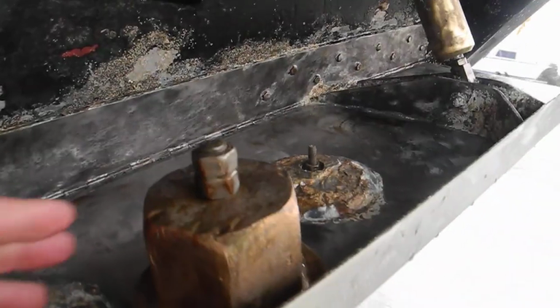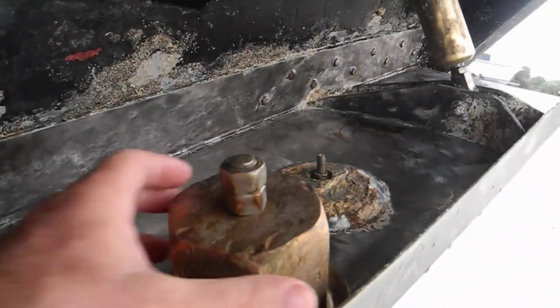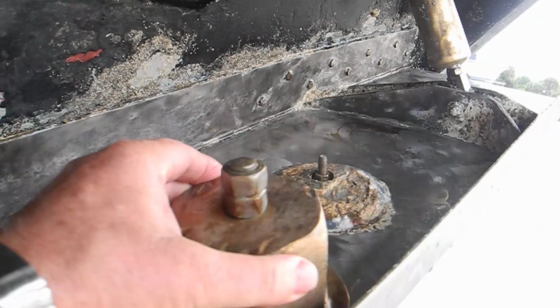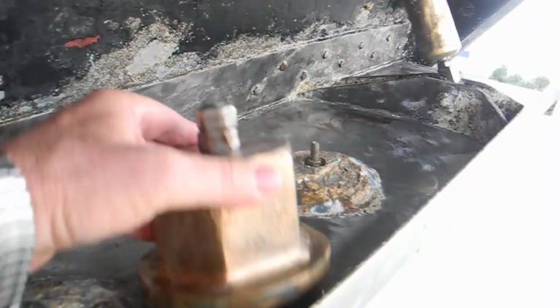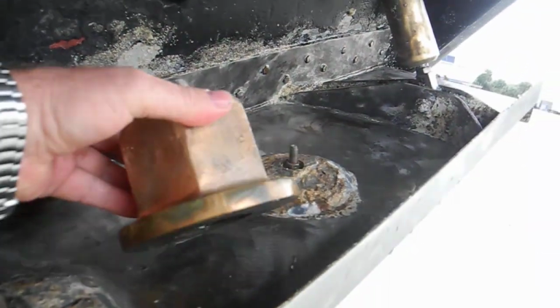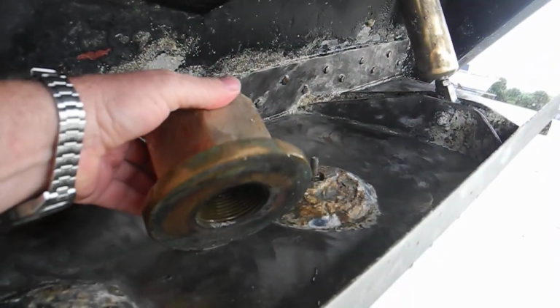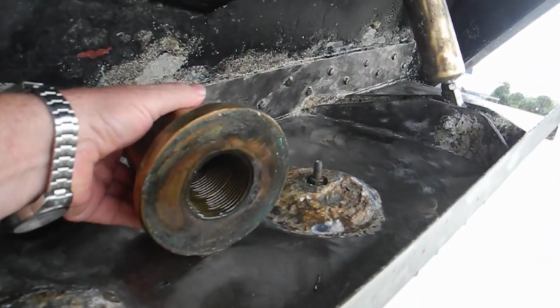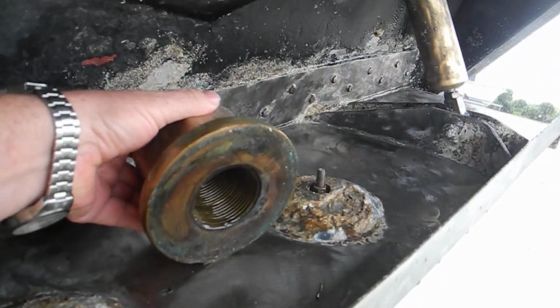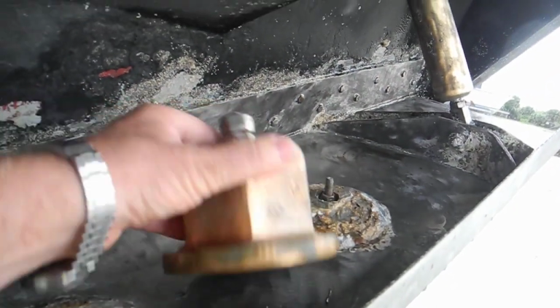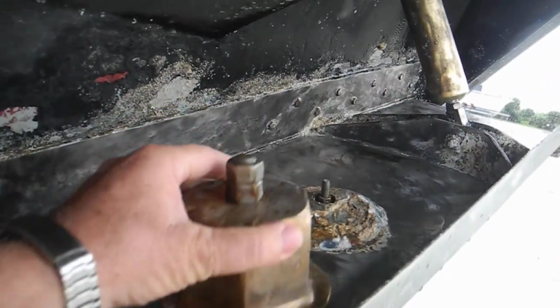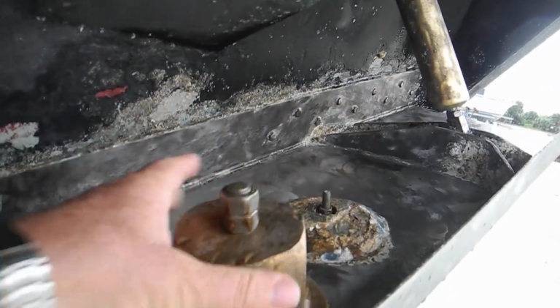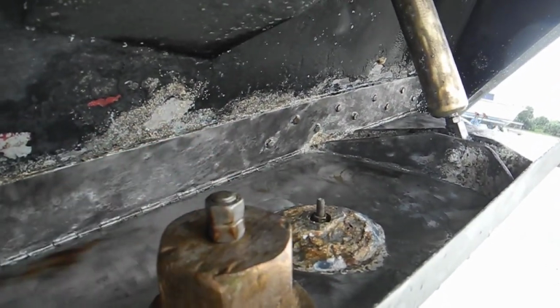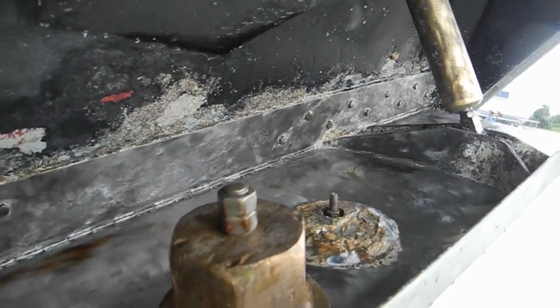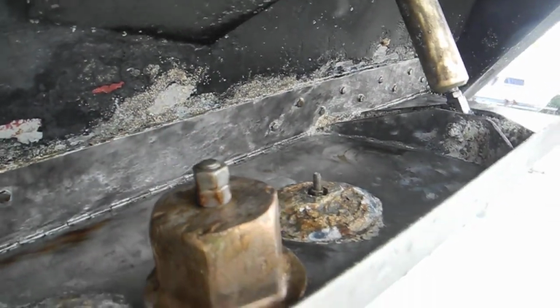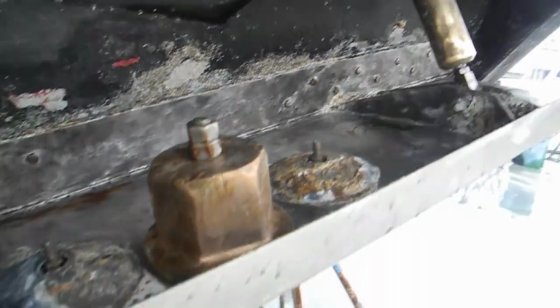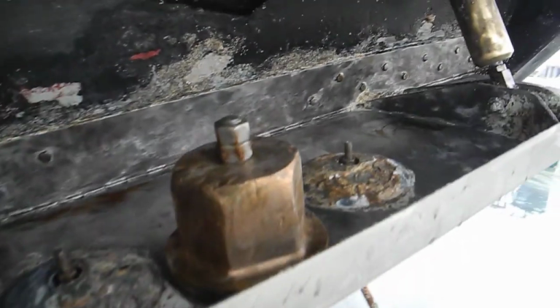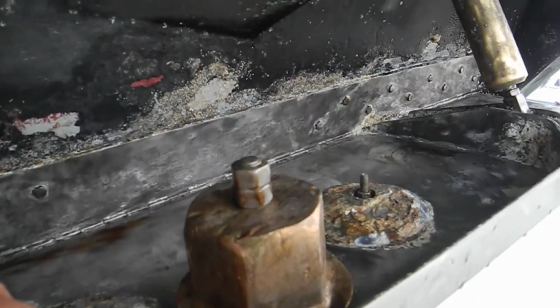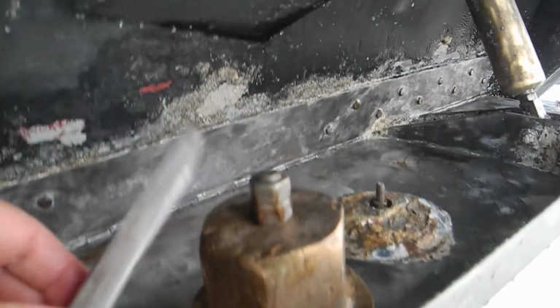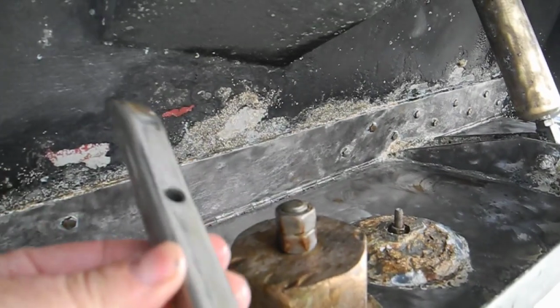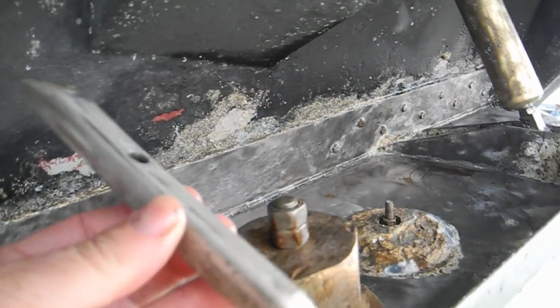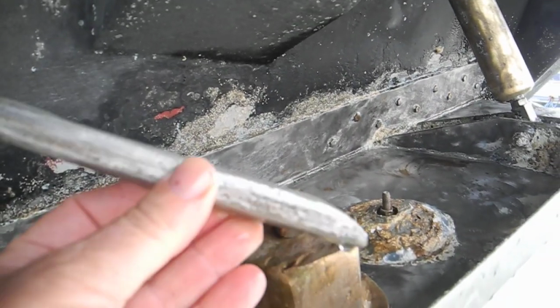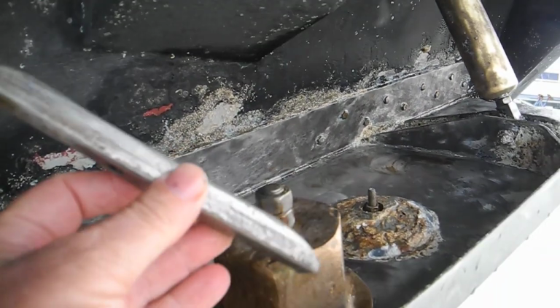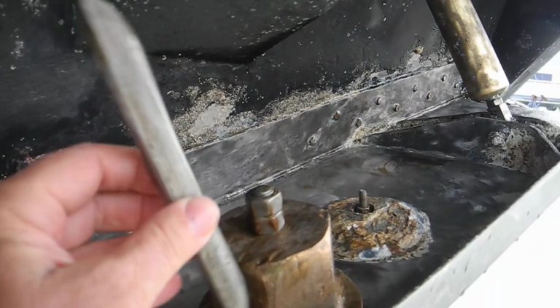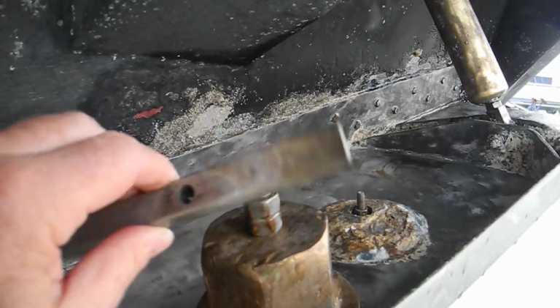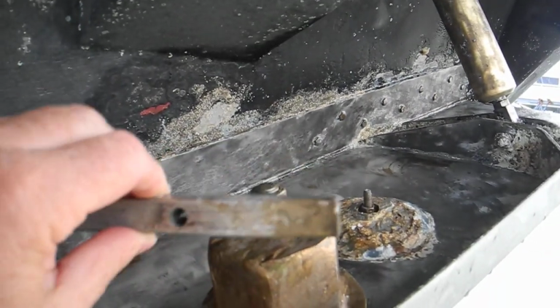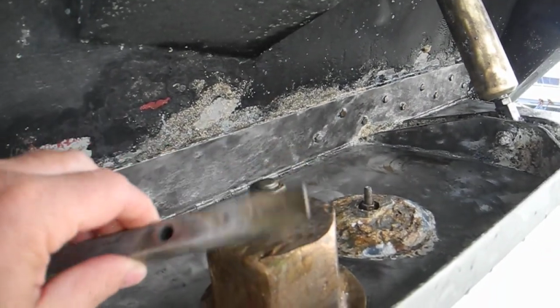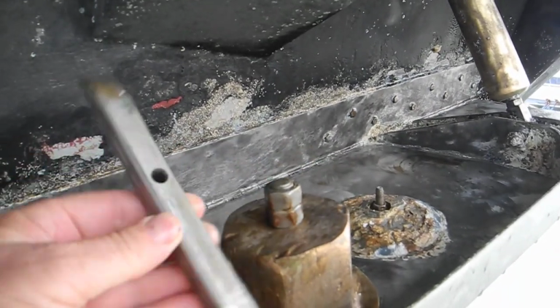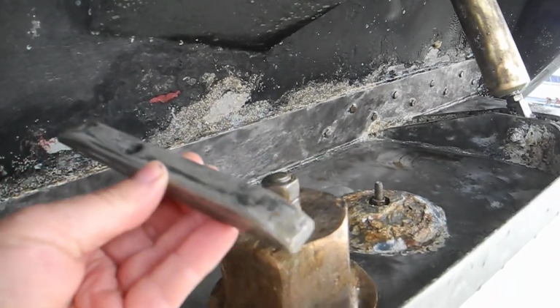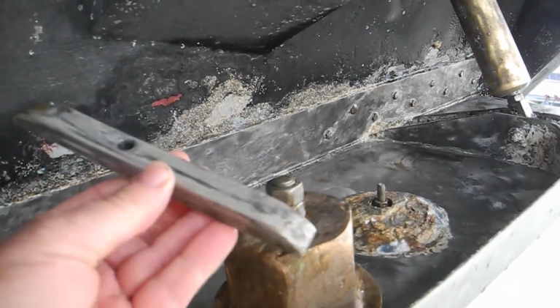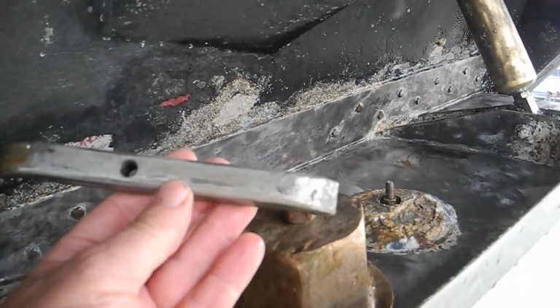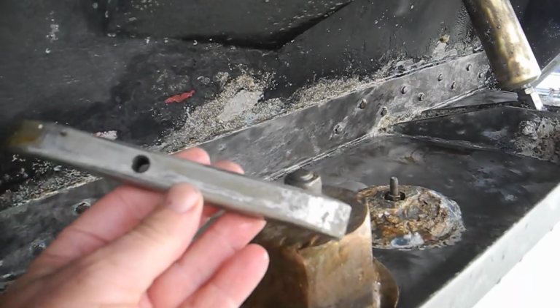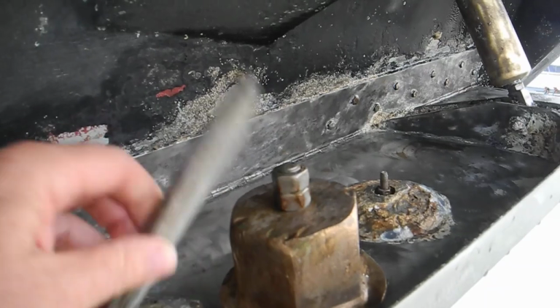Here's the big nut that holds the propeller on the back of the shaft. This is the key. Look how big this stuff is compared to my hand — and I've got big hands.